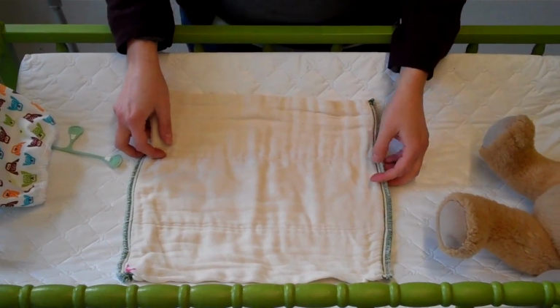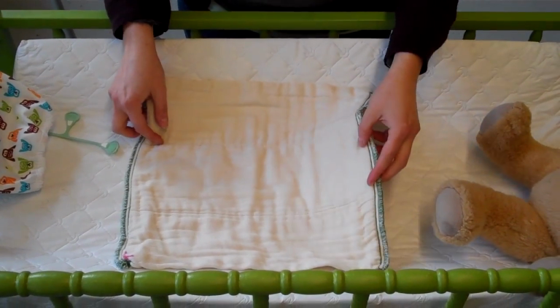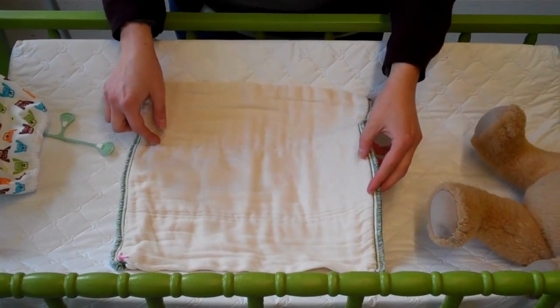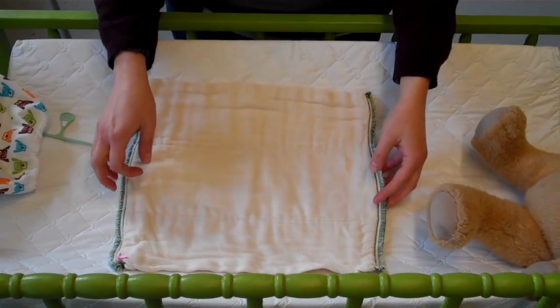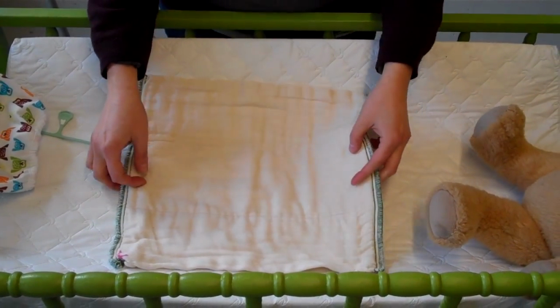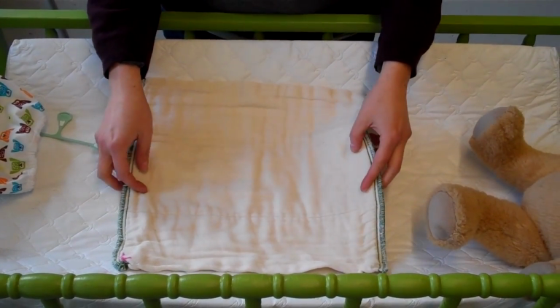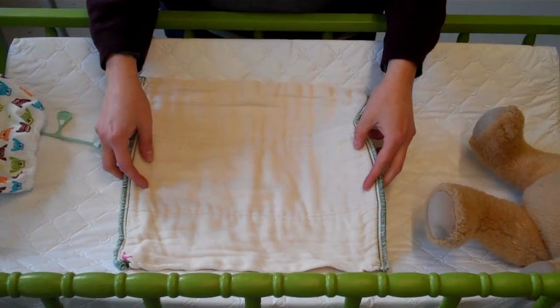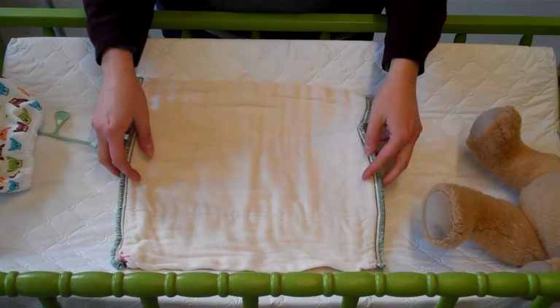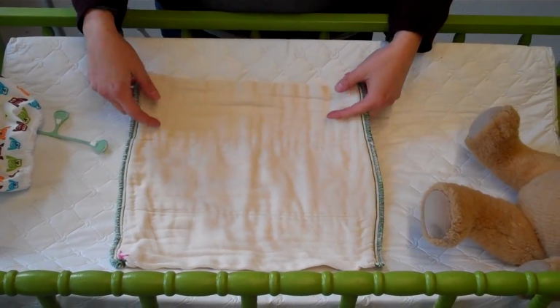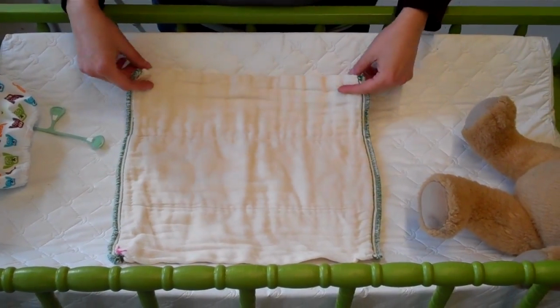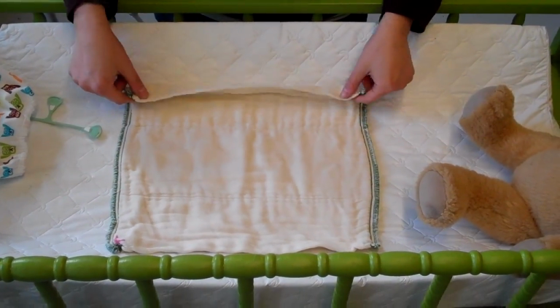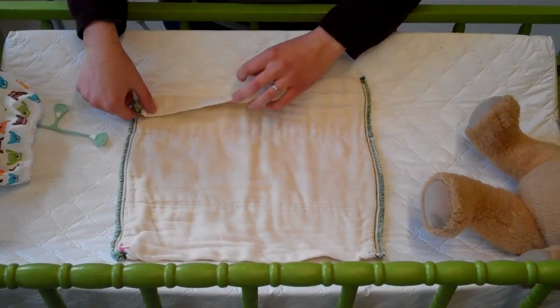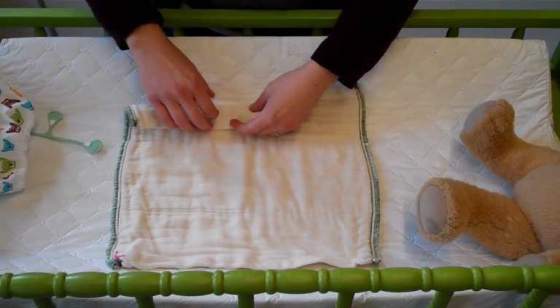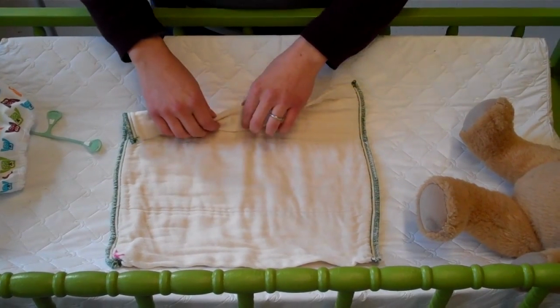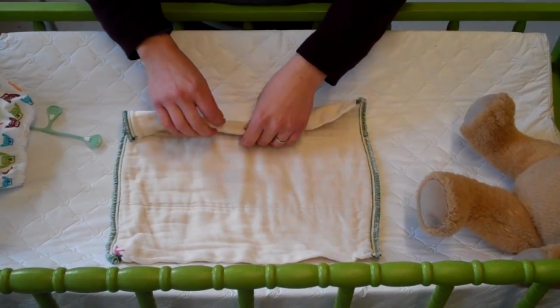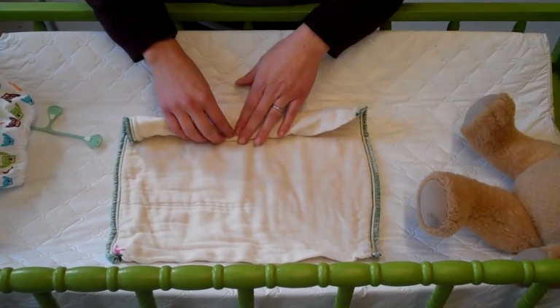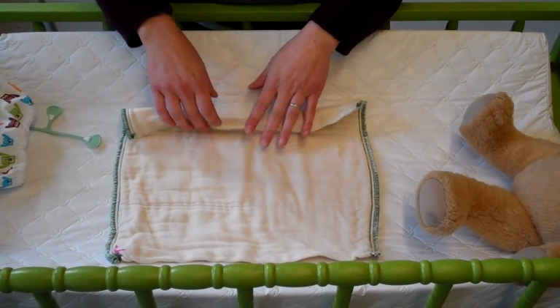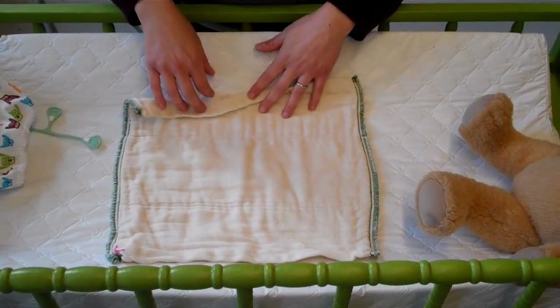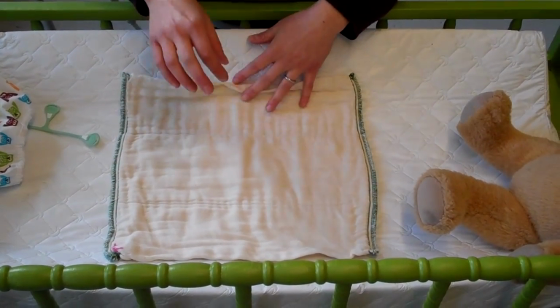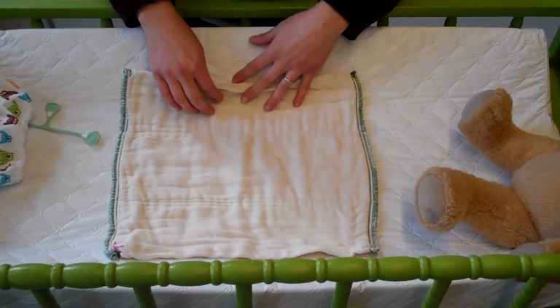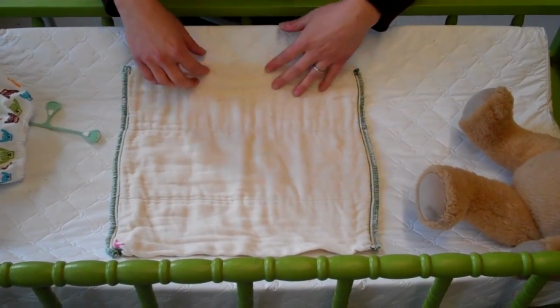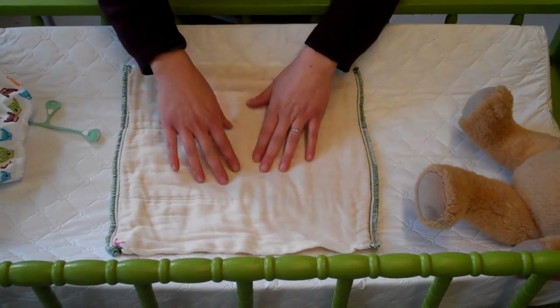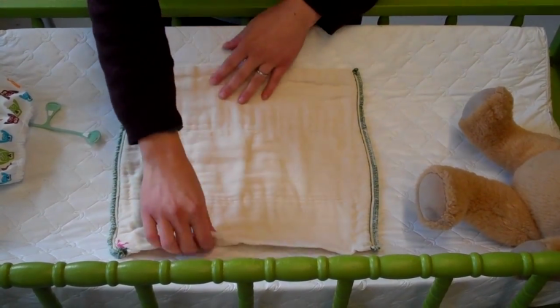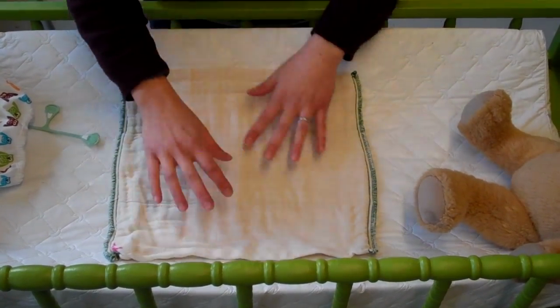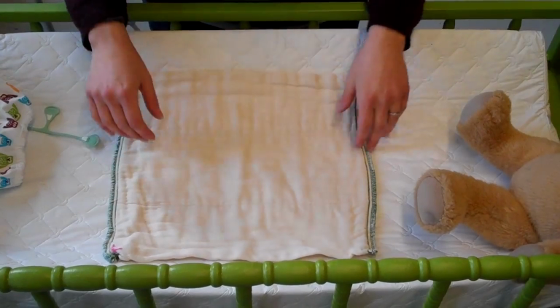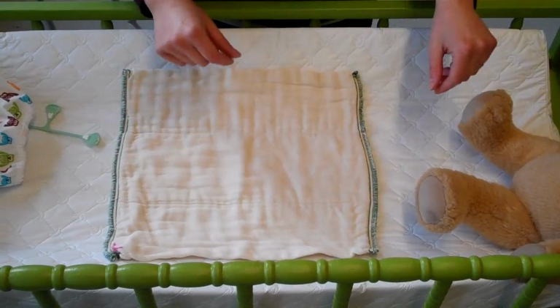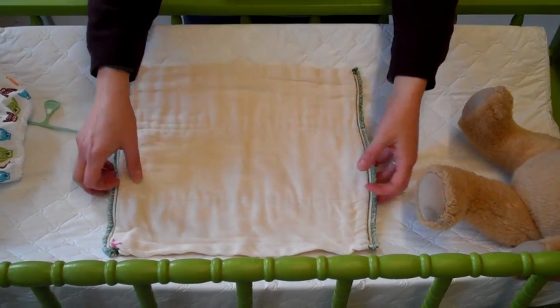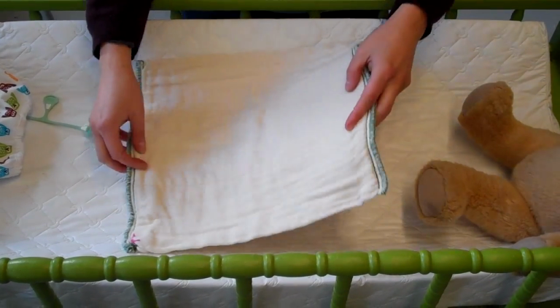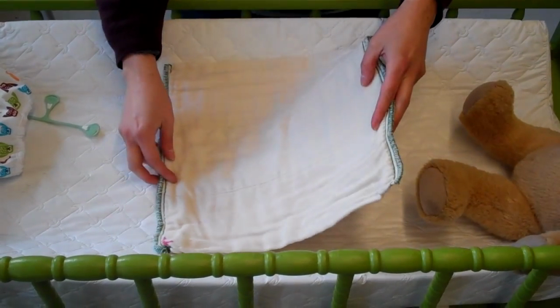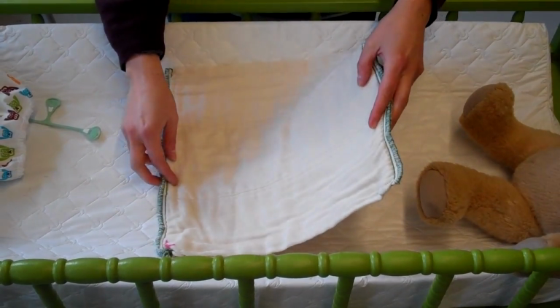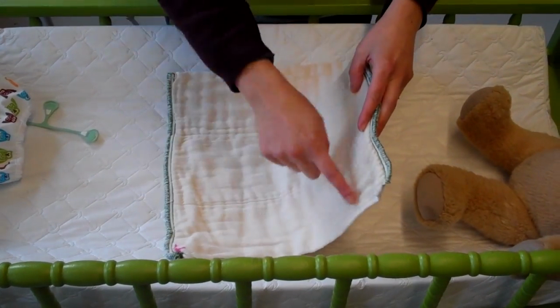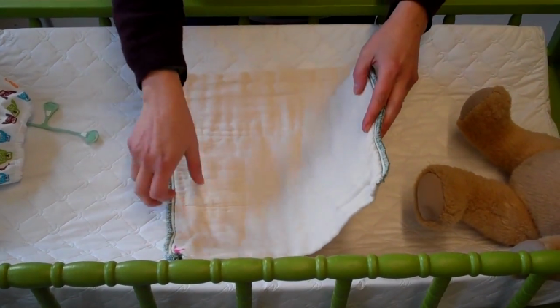I'm going to show you how to do an angel wing fold with jelly roll twist, and this is for babies who might have really skinny legs so that nothing seeps out. You're going to lay your diaper lengthwise.